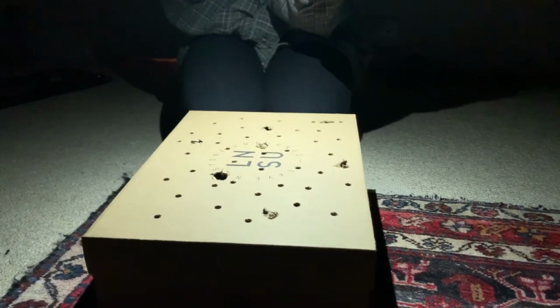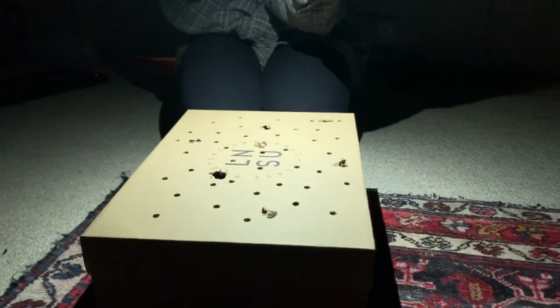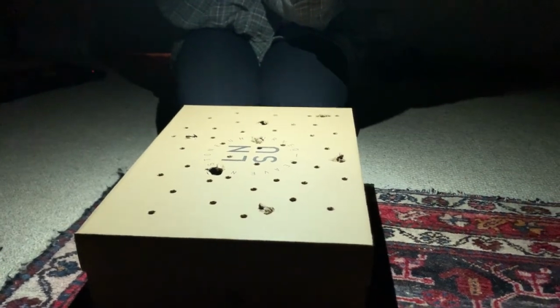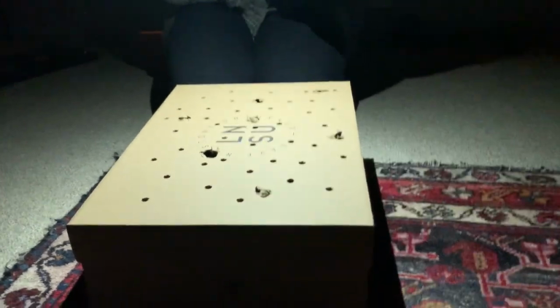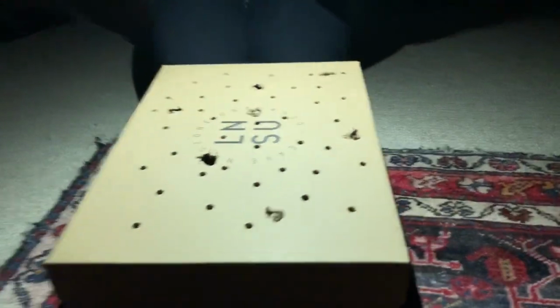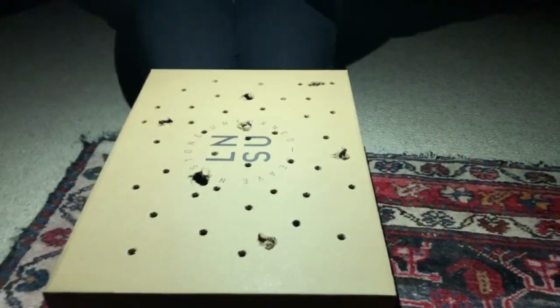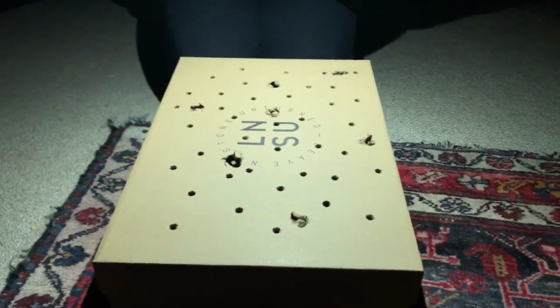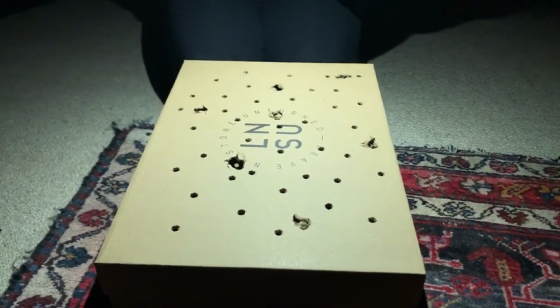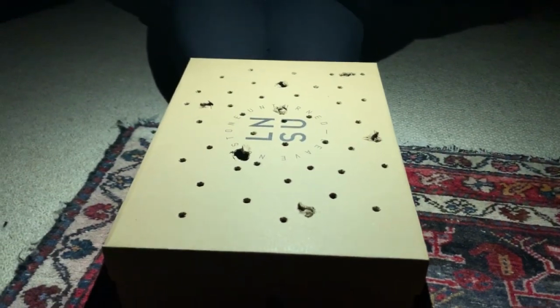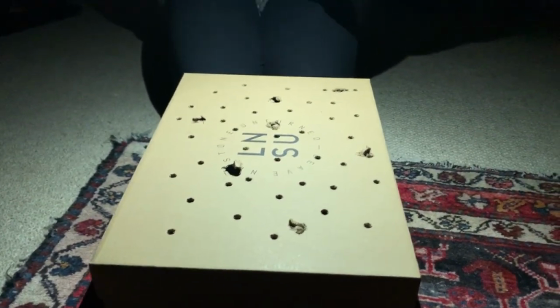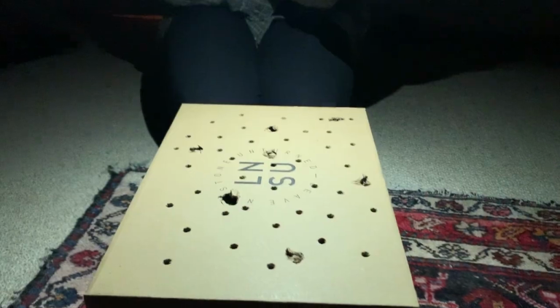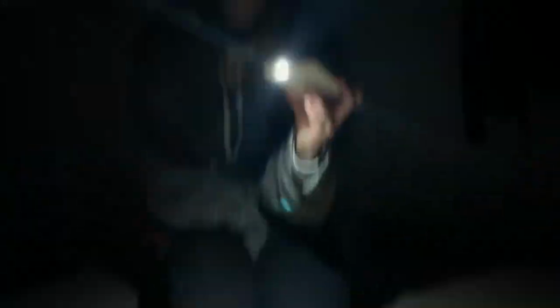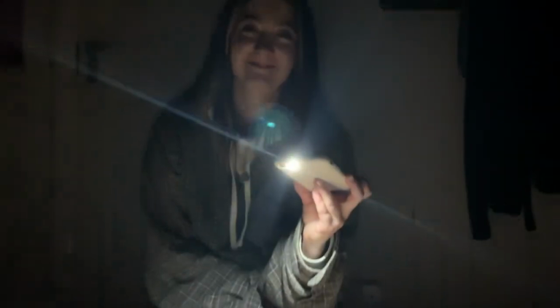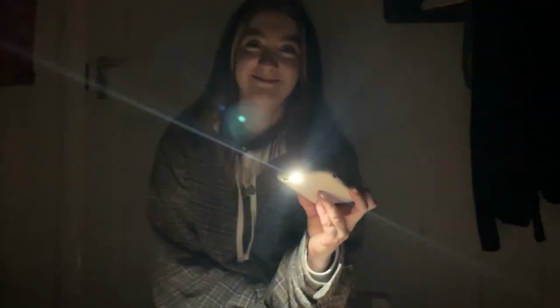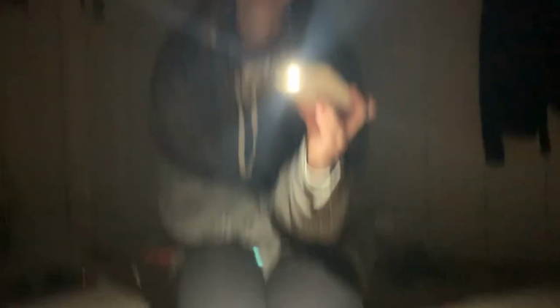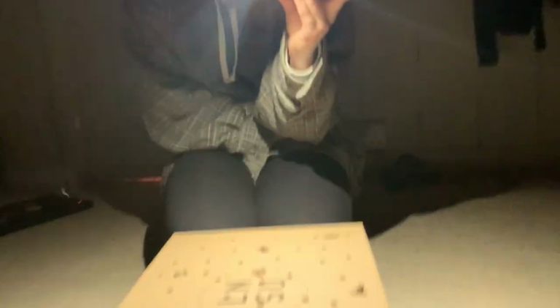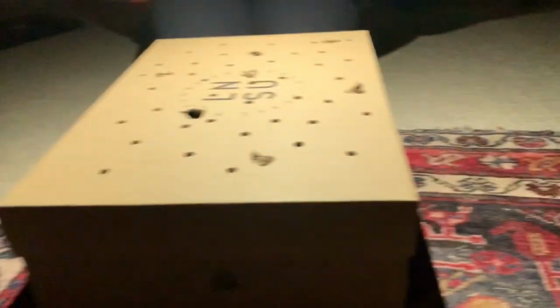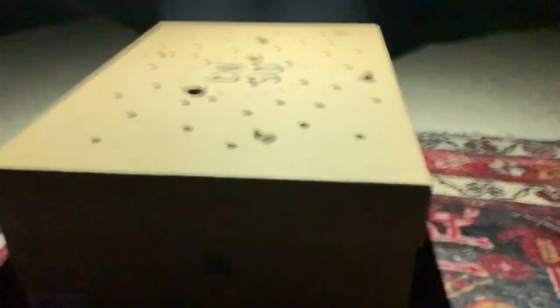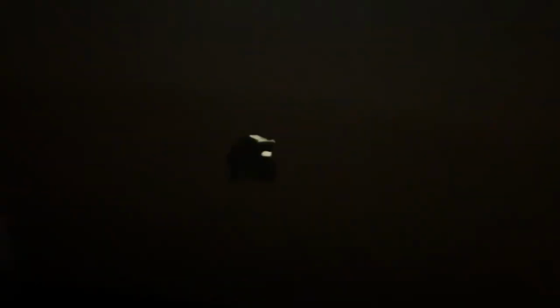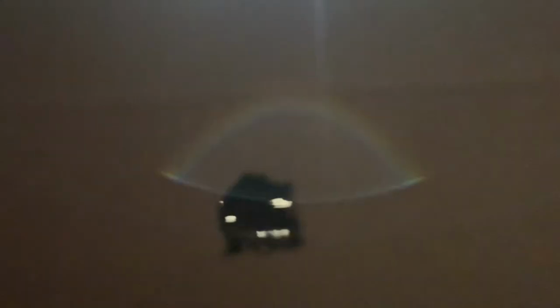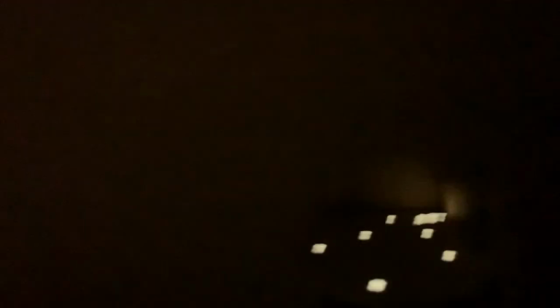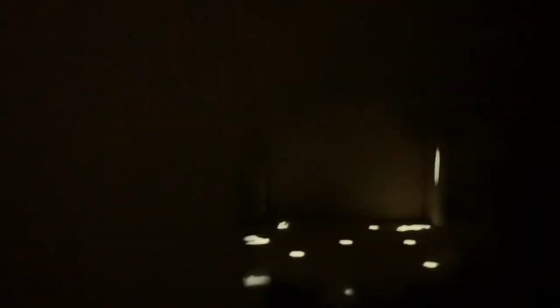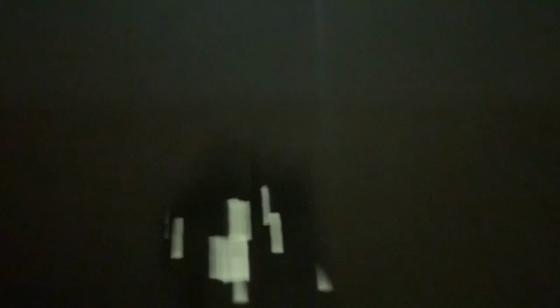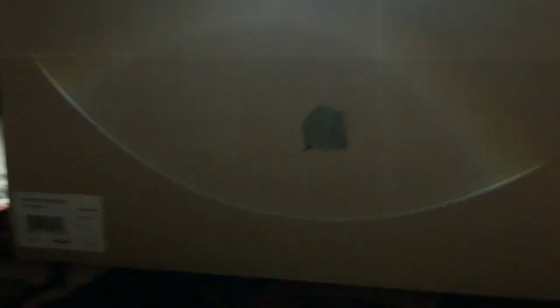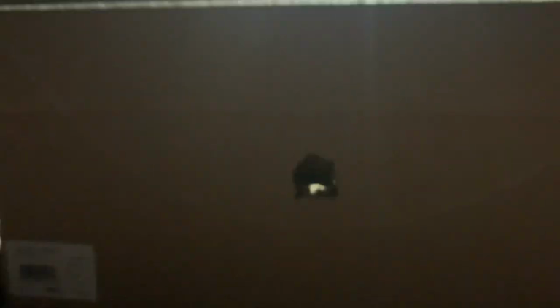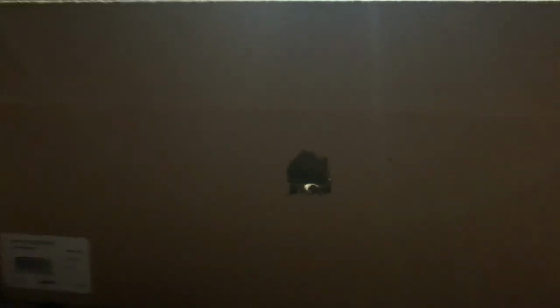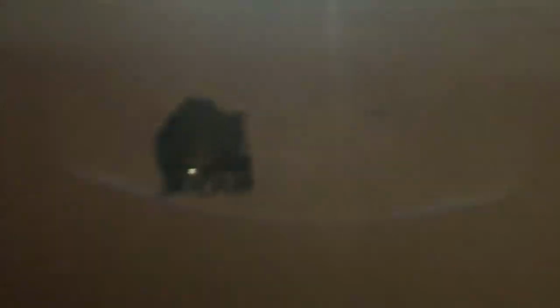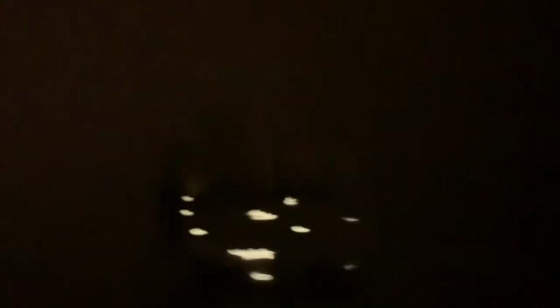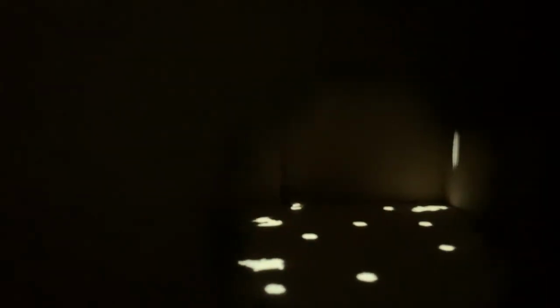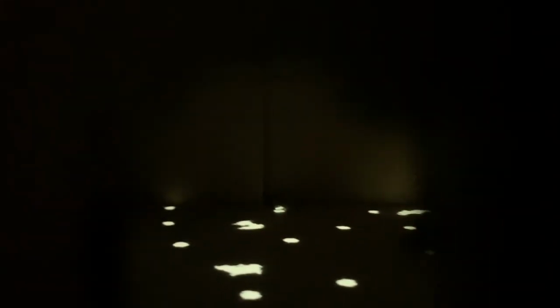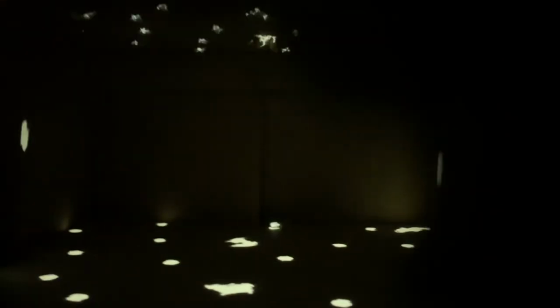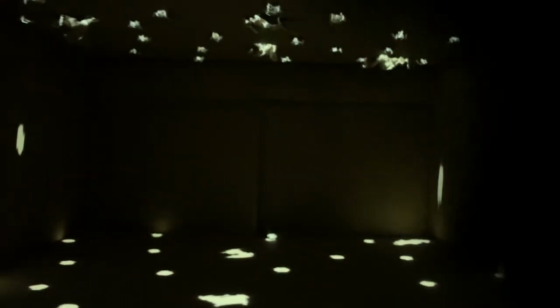I just stabbed some holes in the box. Jade's here to help me with my light. I'm just making like a mini installation, basically cut a hole. Let's put the camera in.